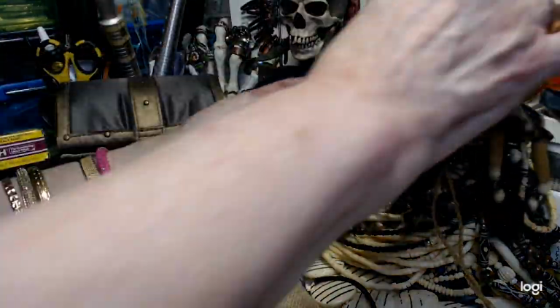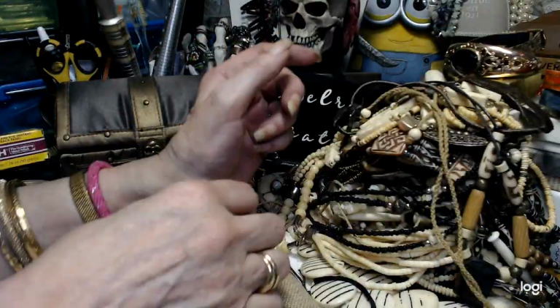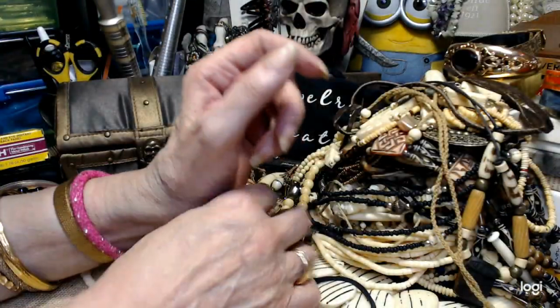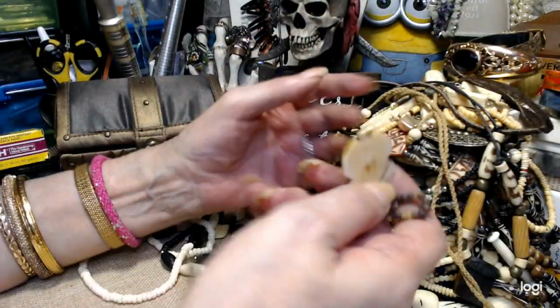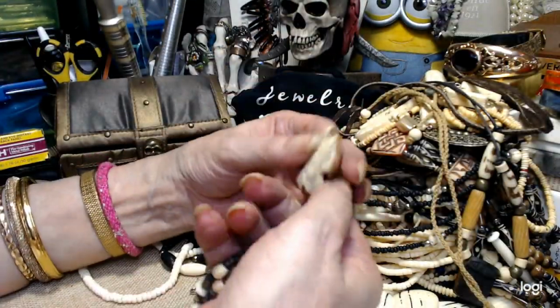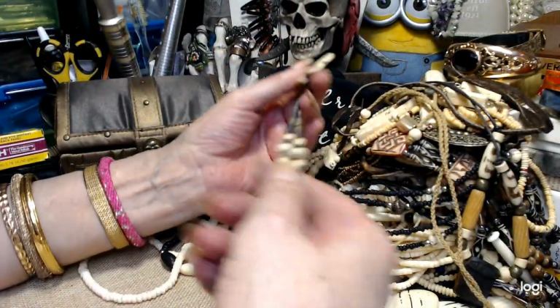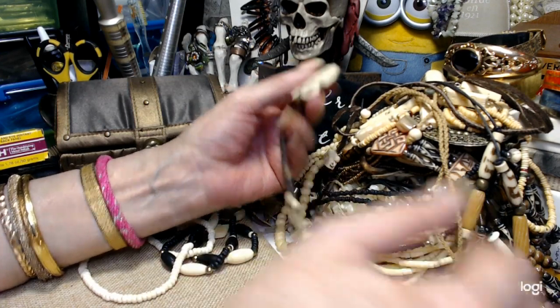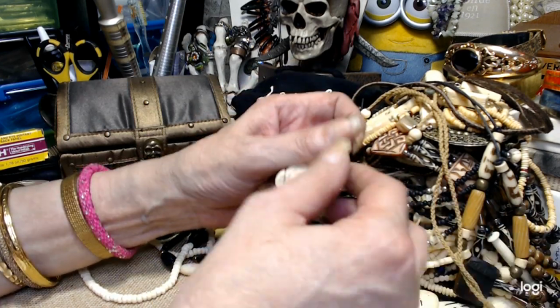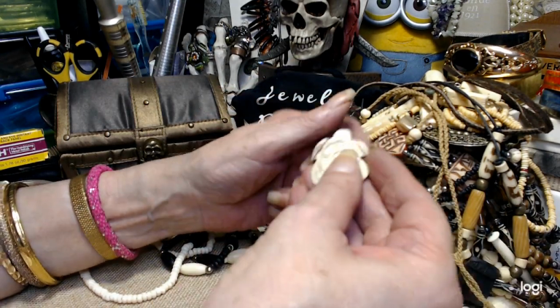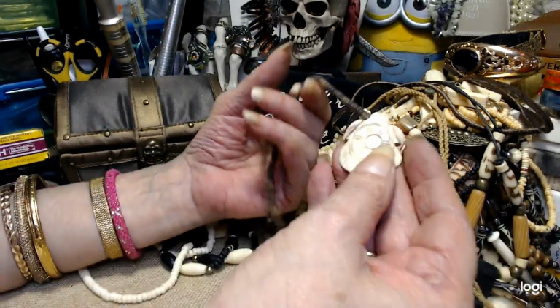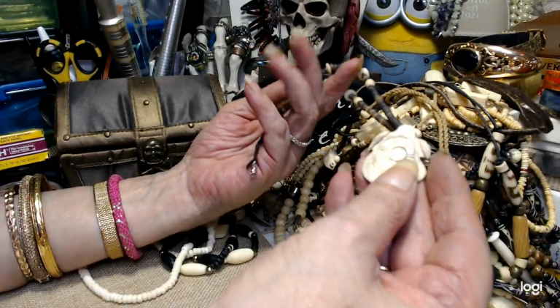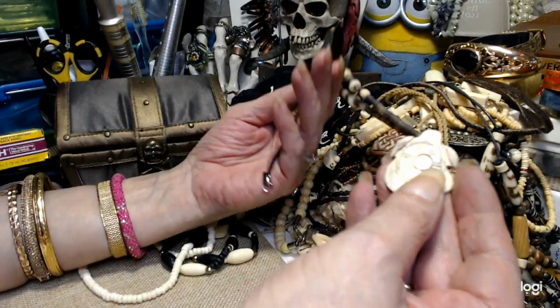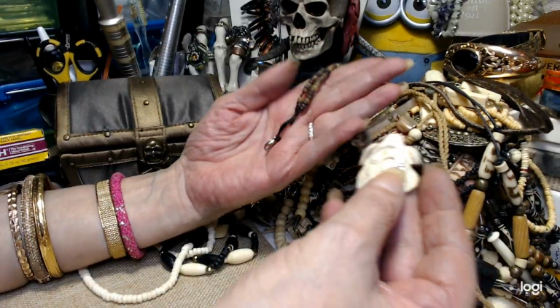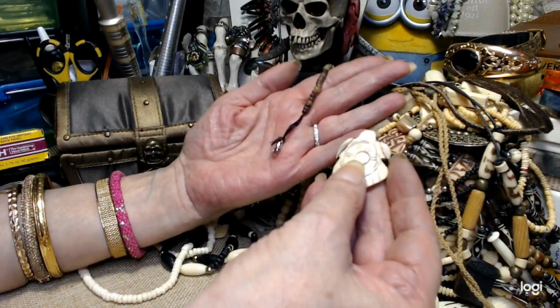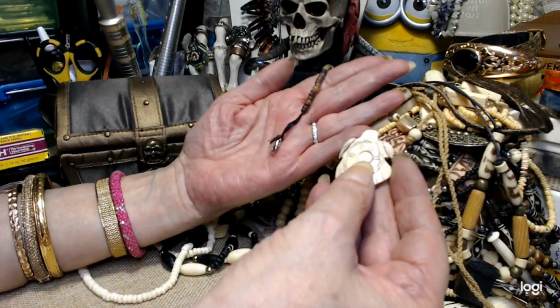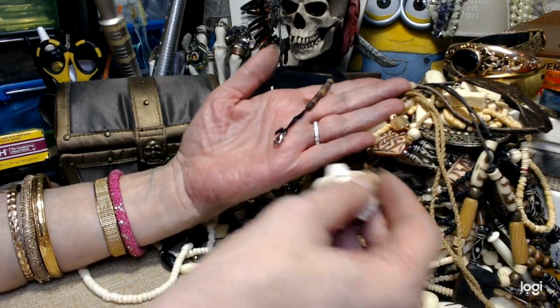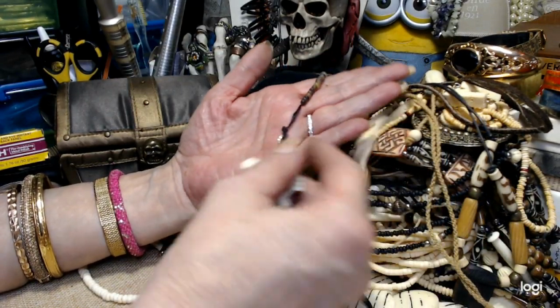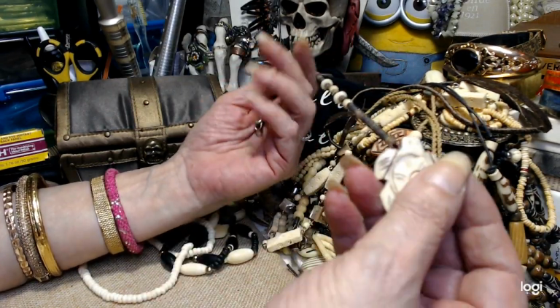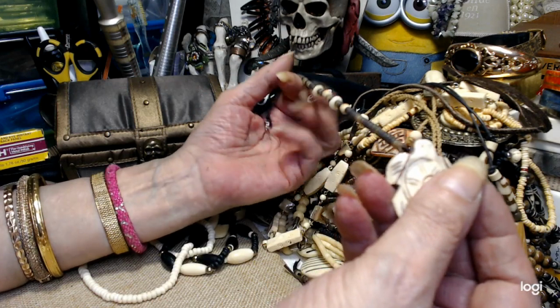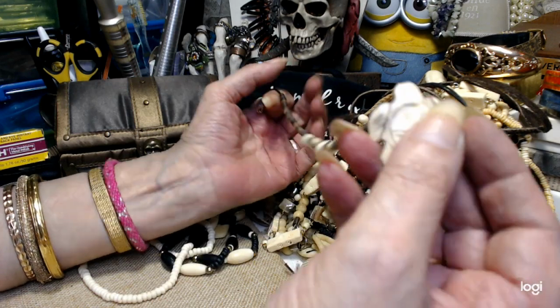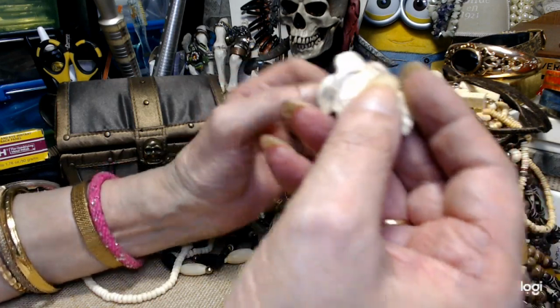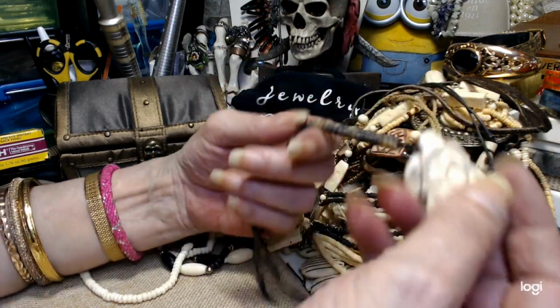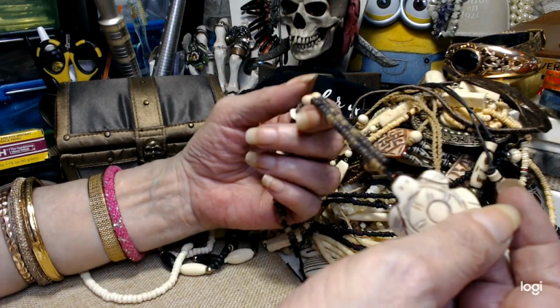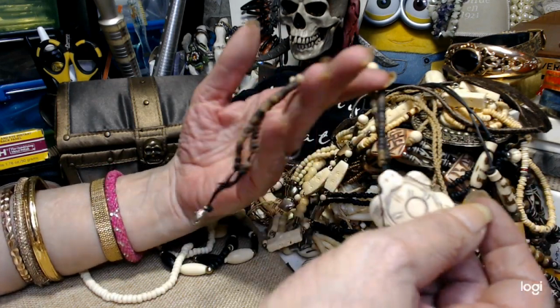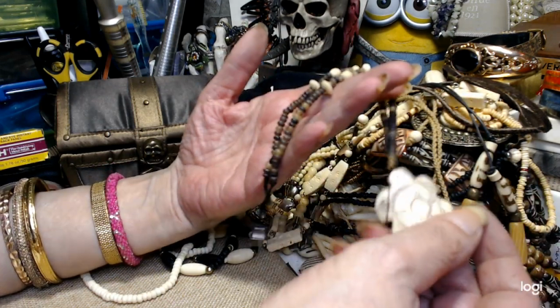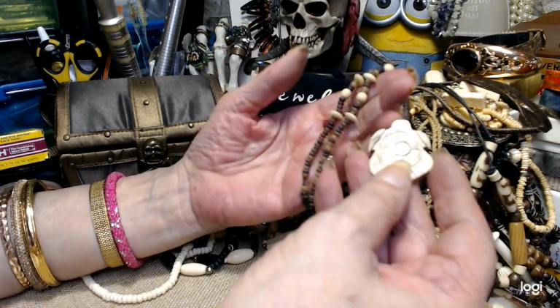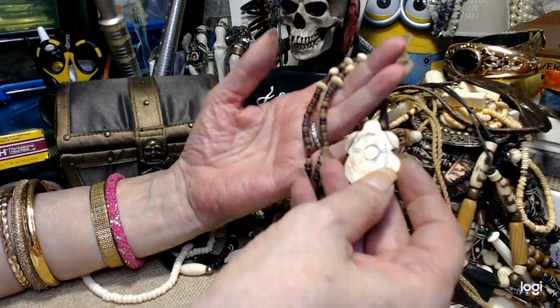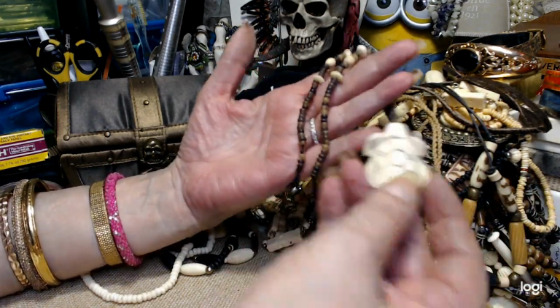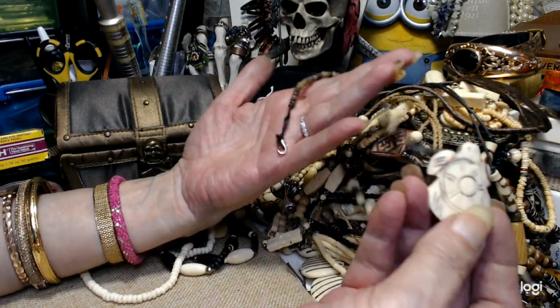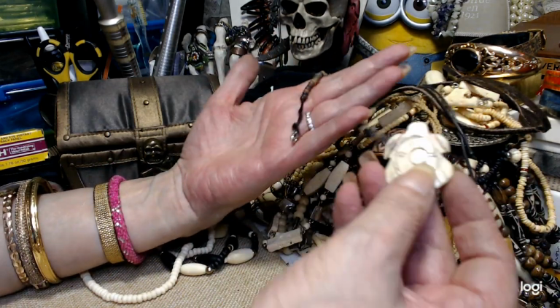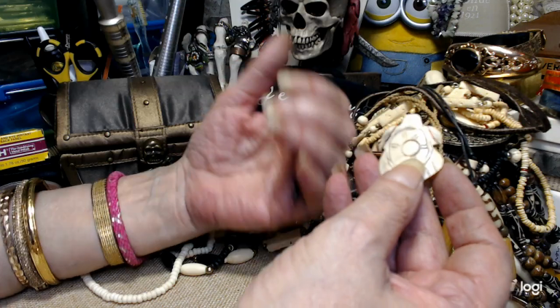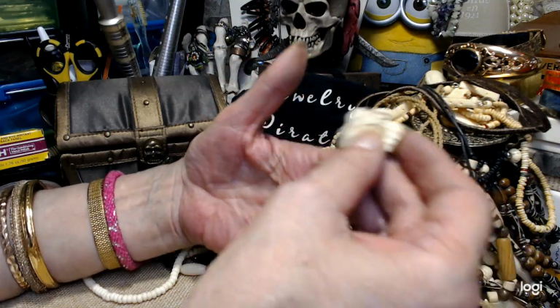We have another turtle, and this one is put on there with a lobster coil clasp. A lot of small beads. We'll do the same thing on this — $3.